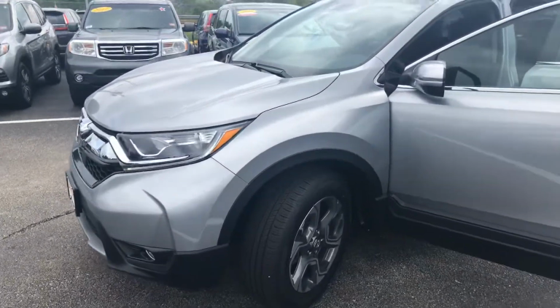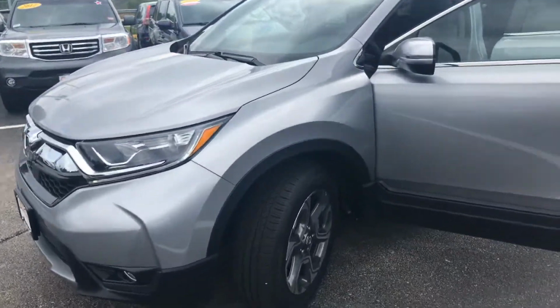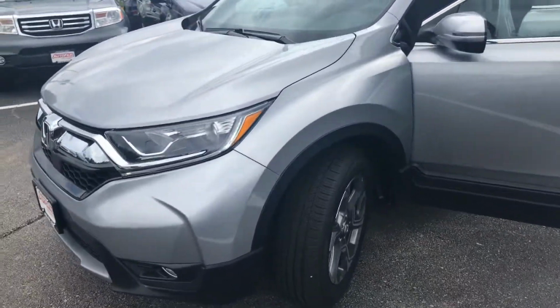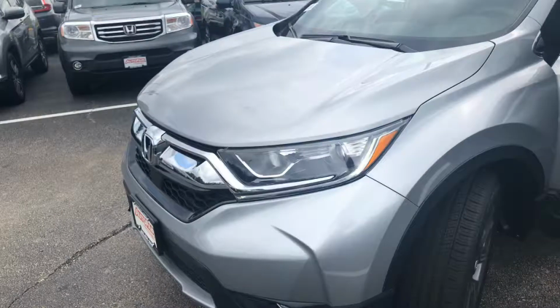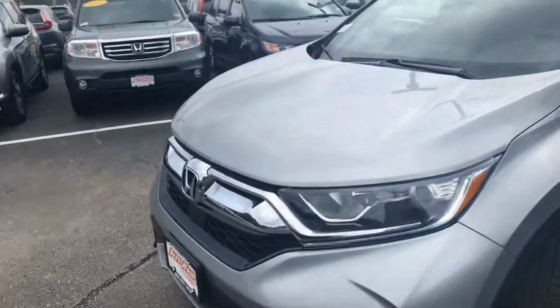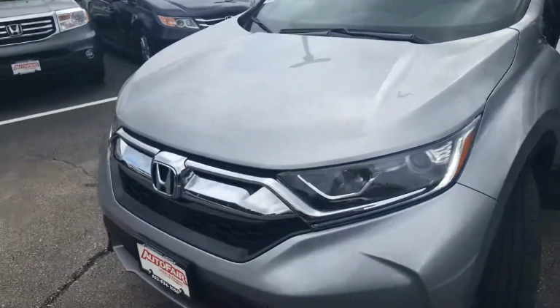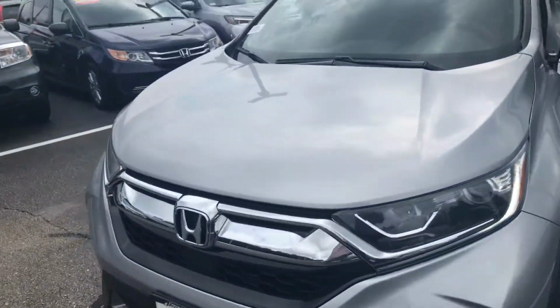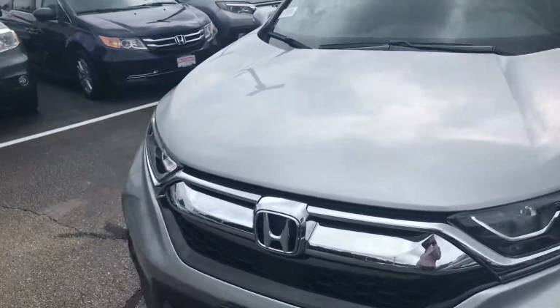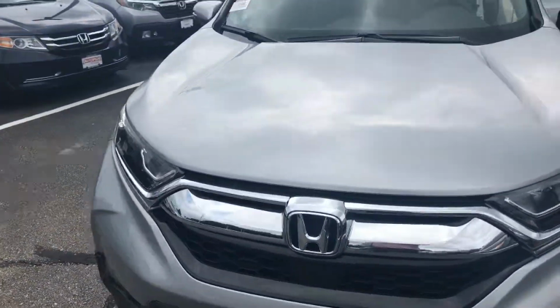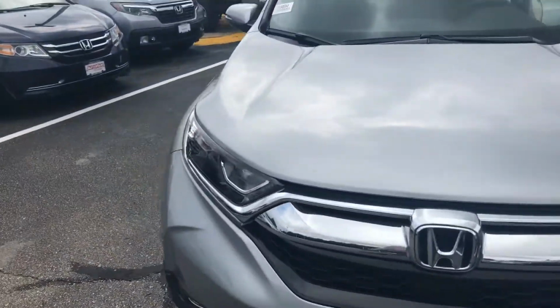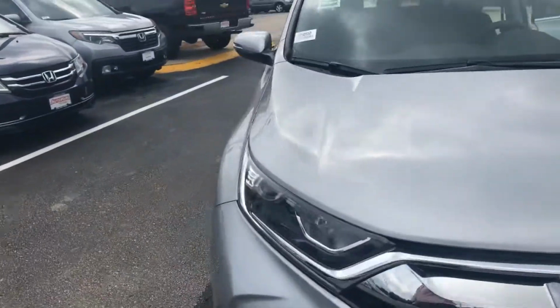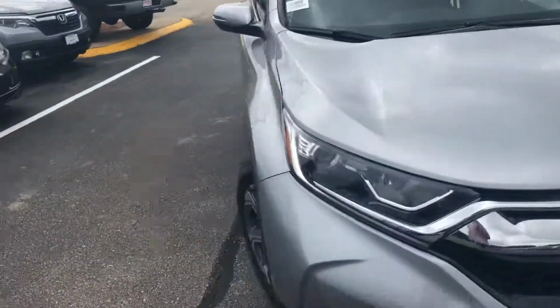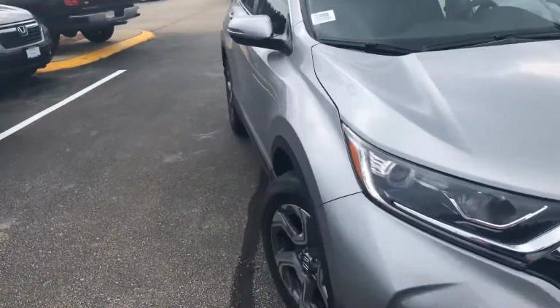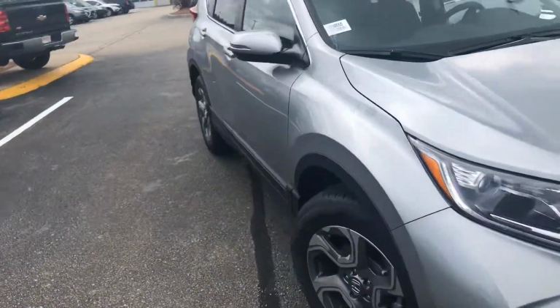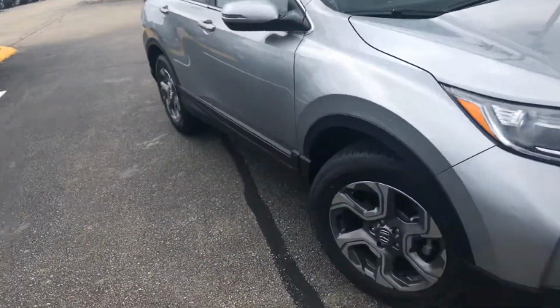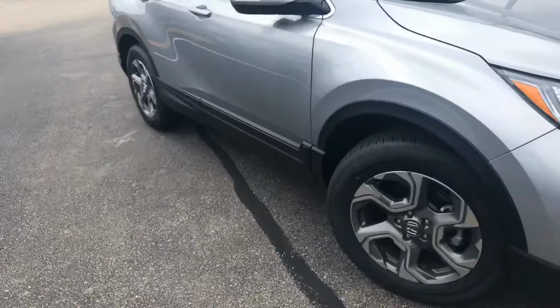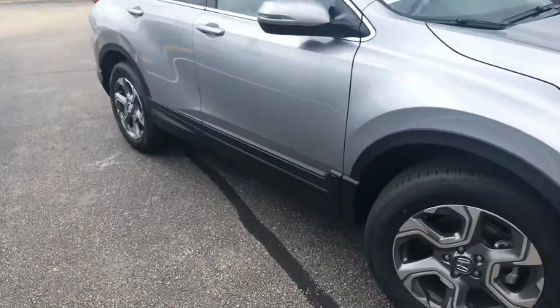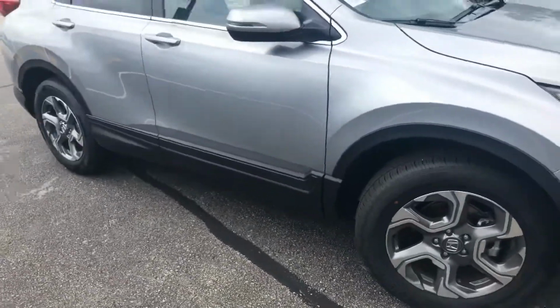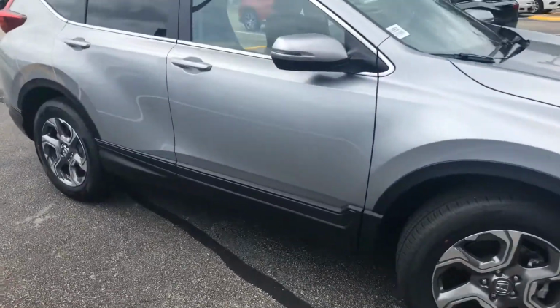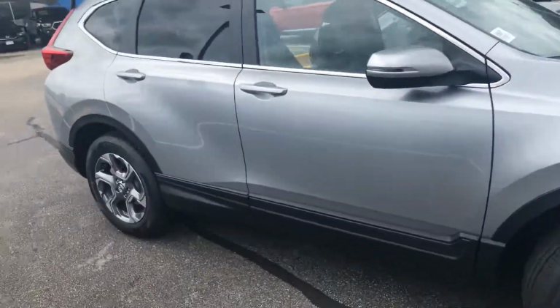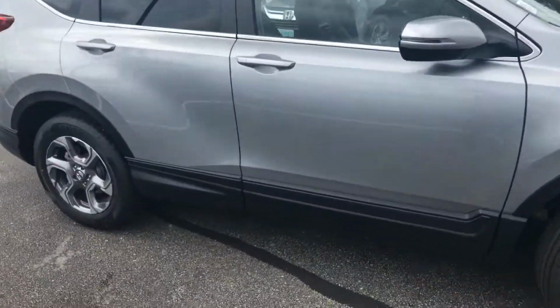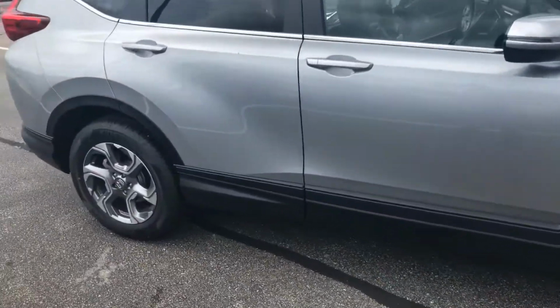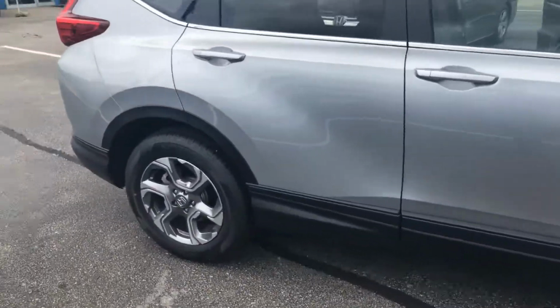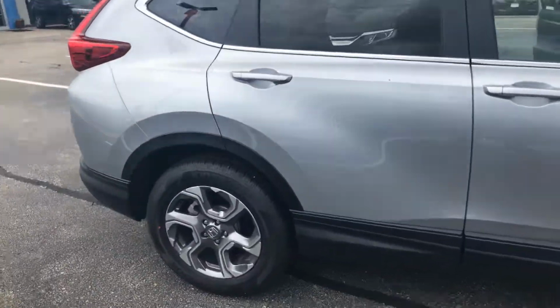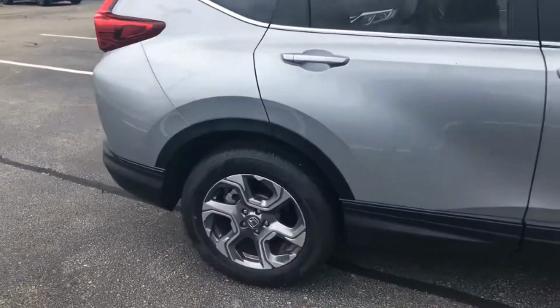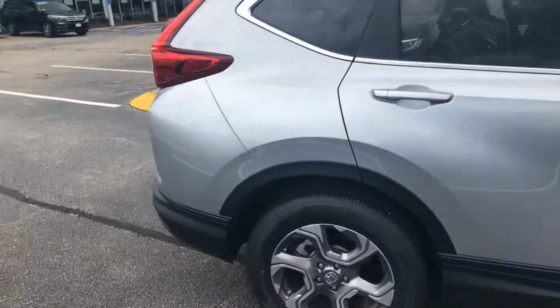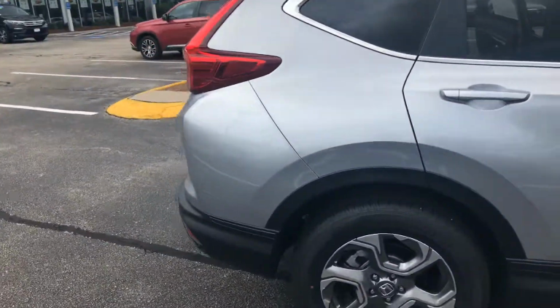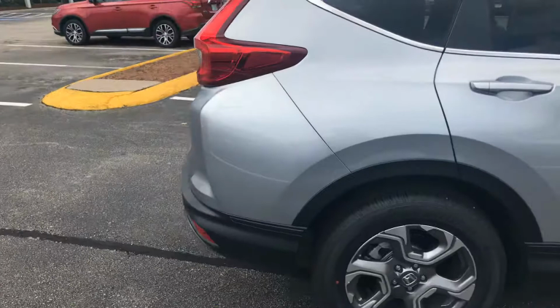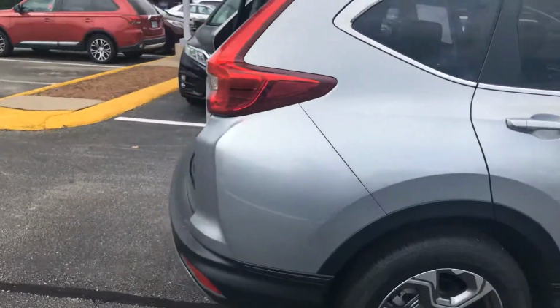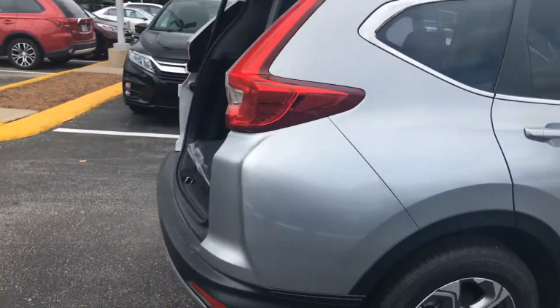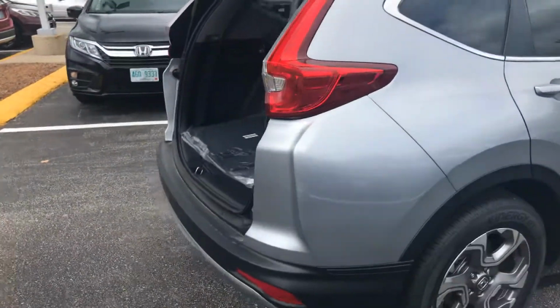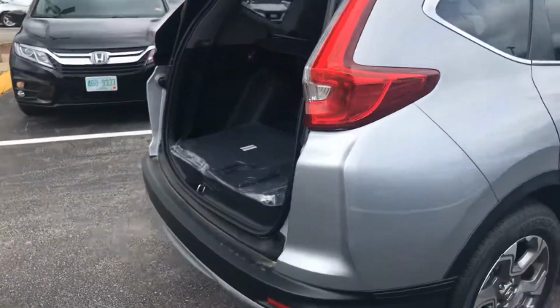As you can see, Teresa, this car is a brand new car. It has less than six miles on it. As you can see from the outside, this is the new body style — a beautiful, sleek body style.